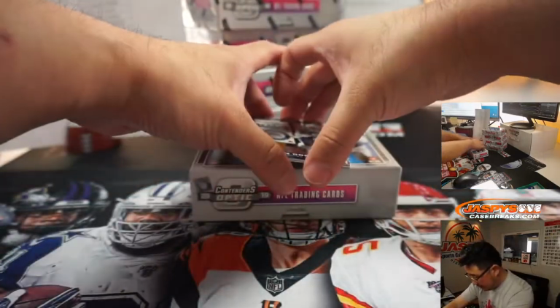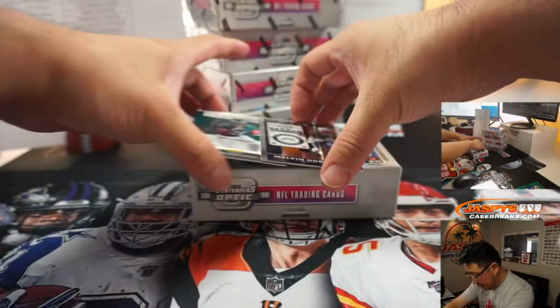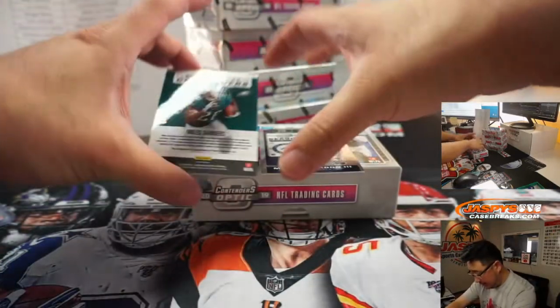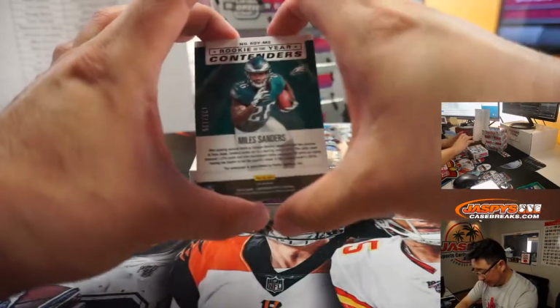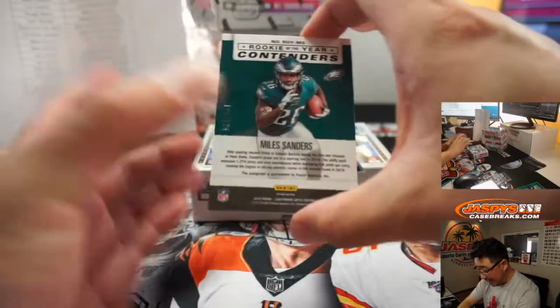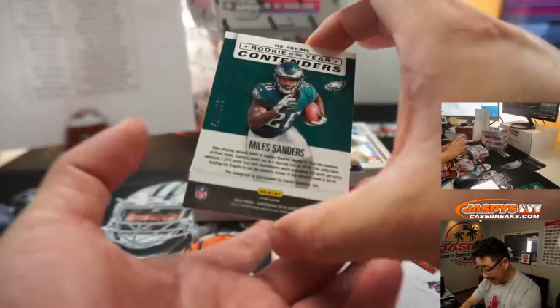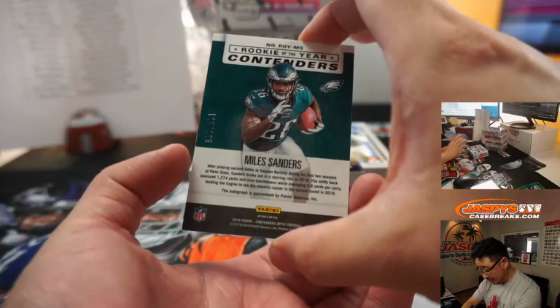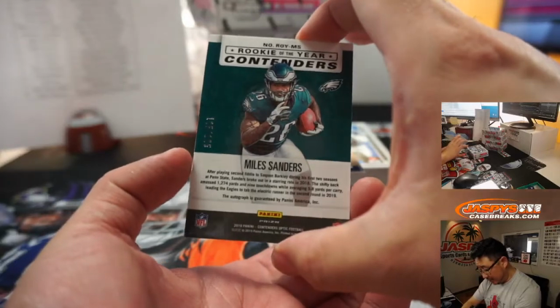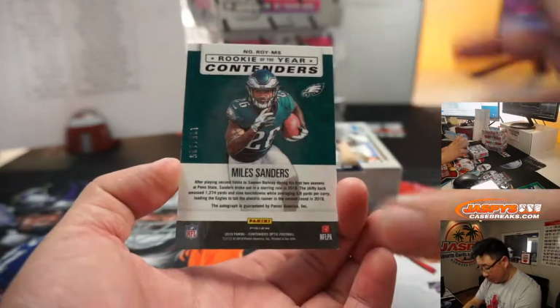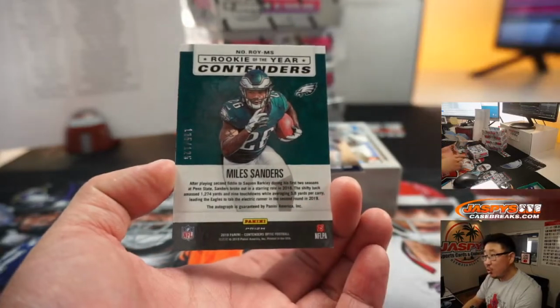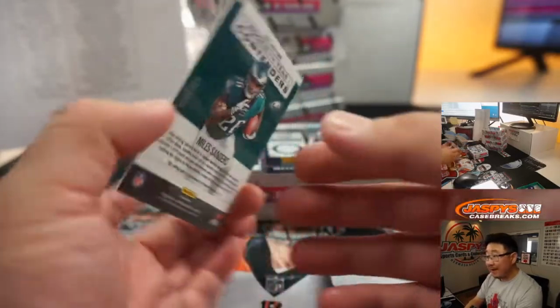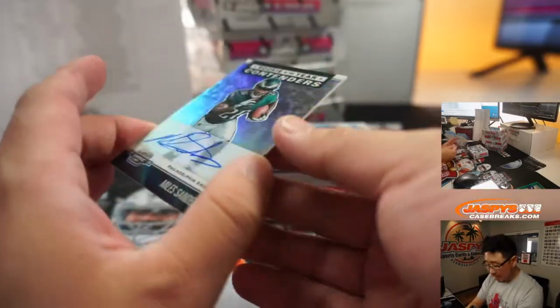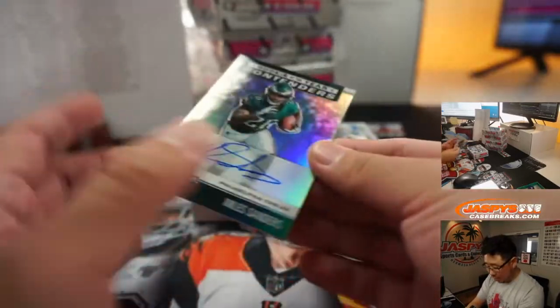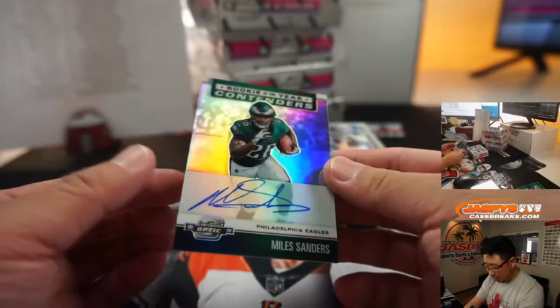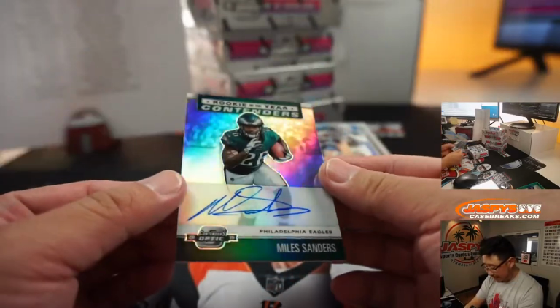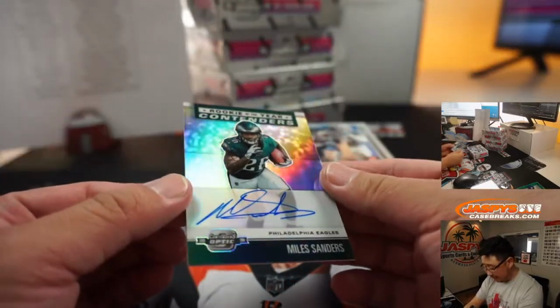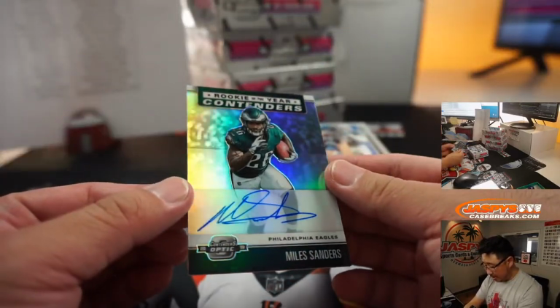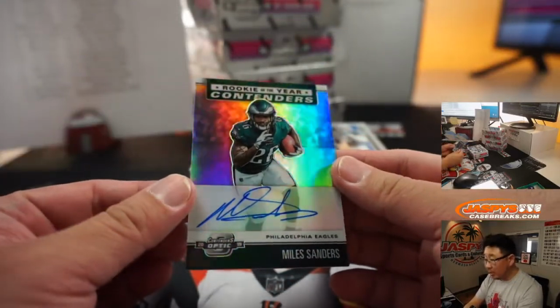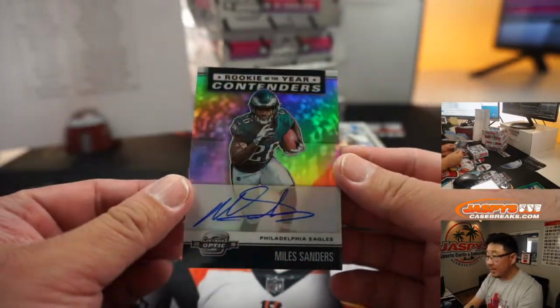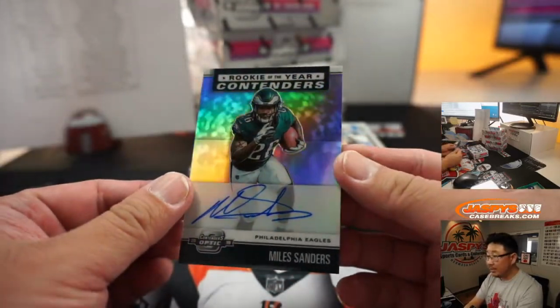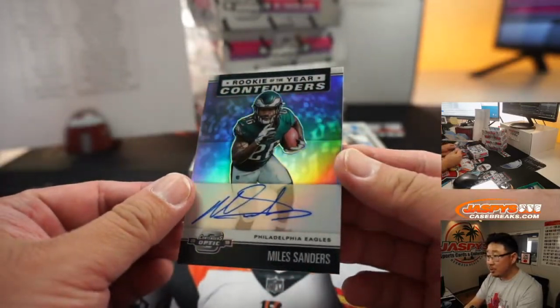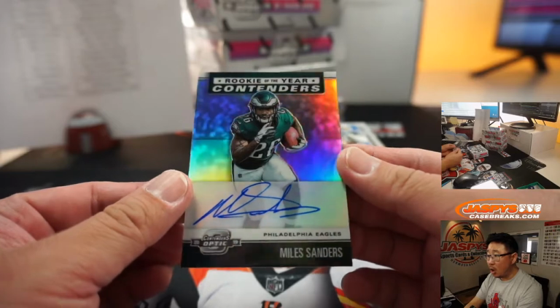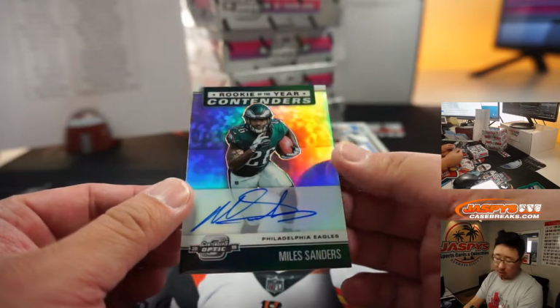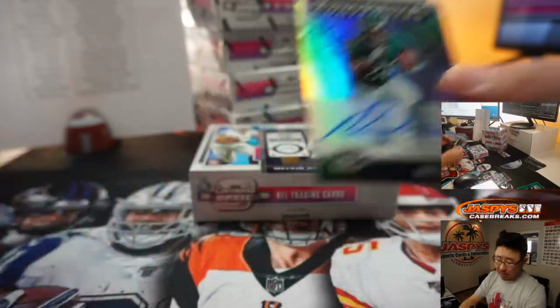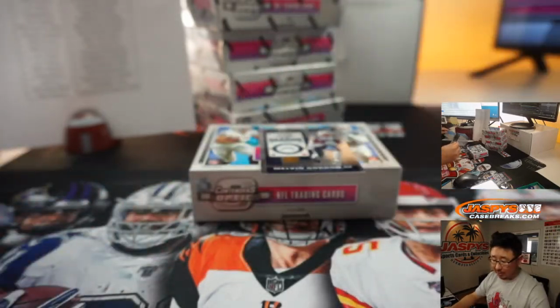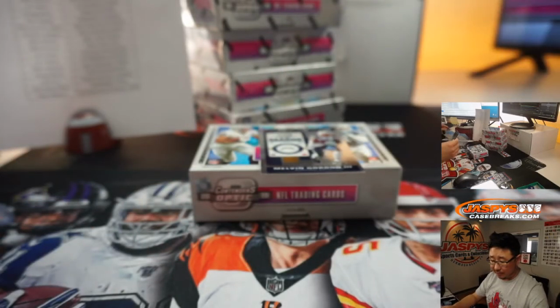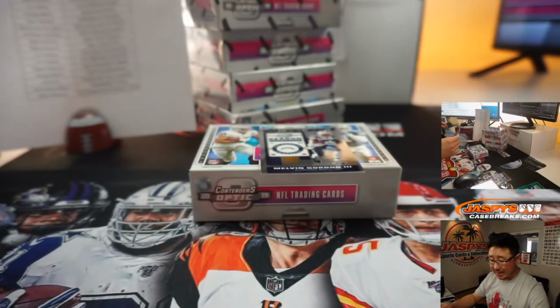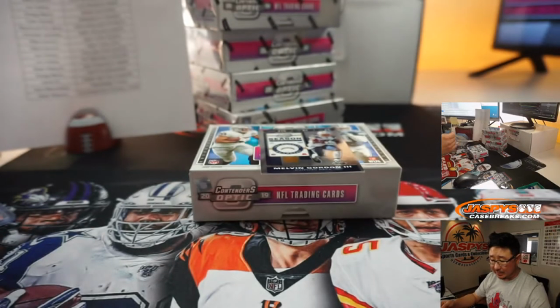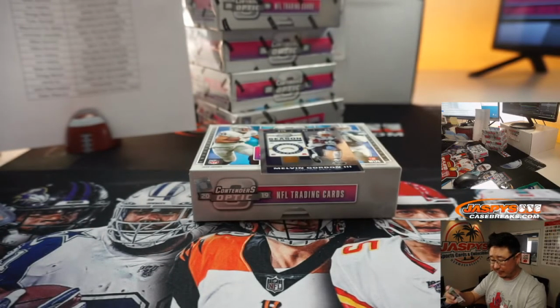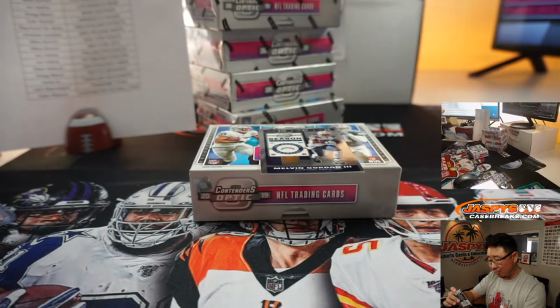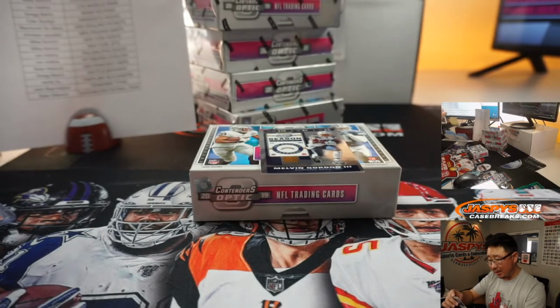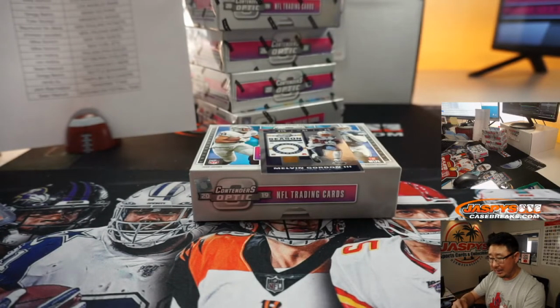And the next one is Miles Sanders, 125 out of 125. Rookie of the Year contenders on-card autograph for the Fly Eagles — fly Ron Hollins.